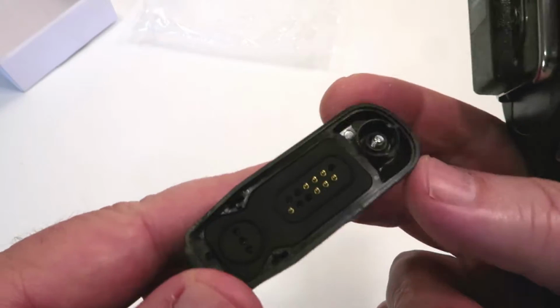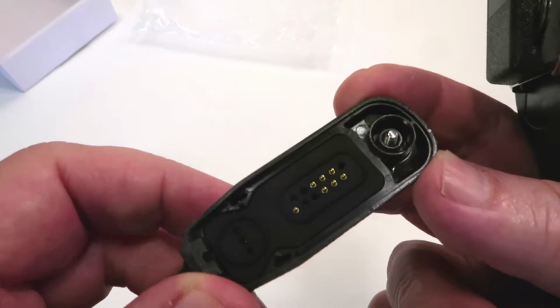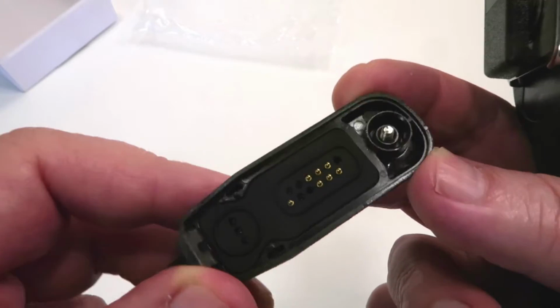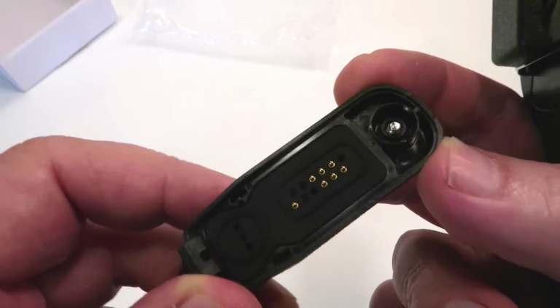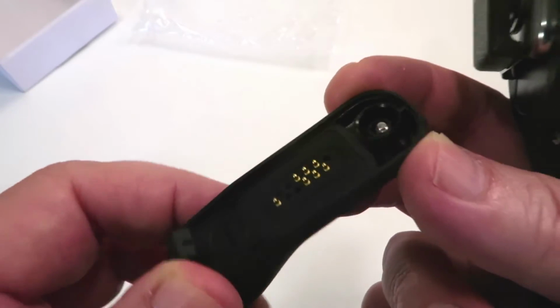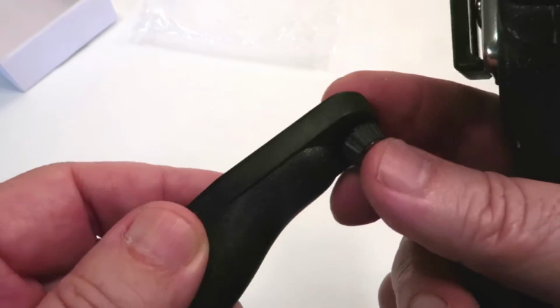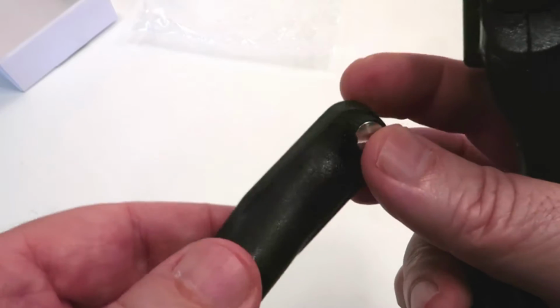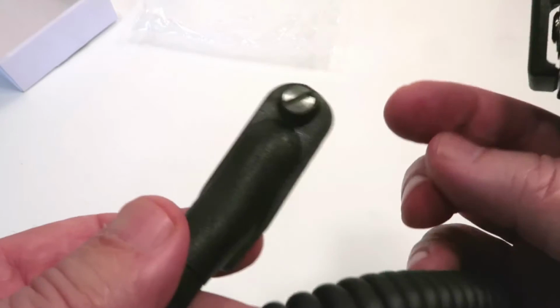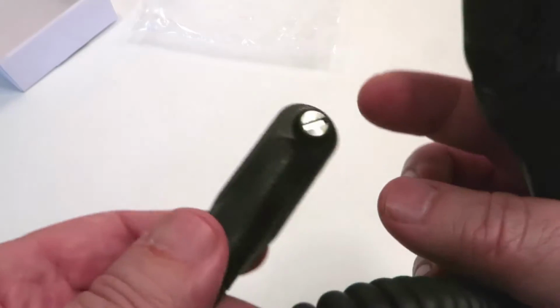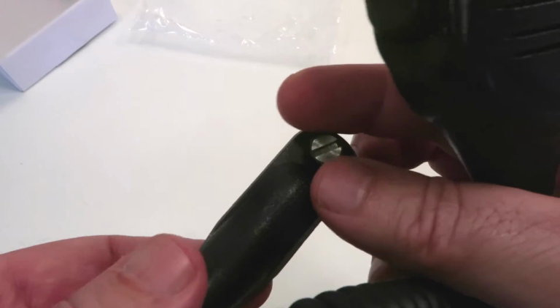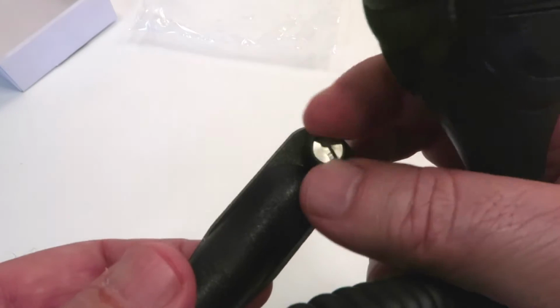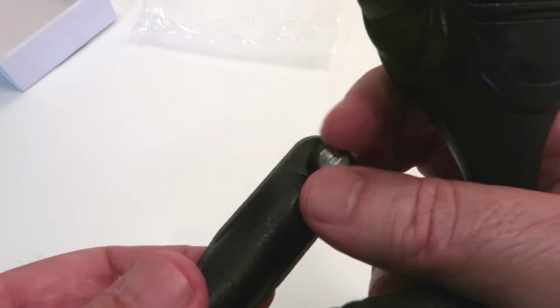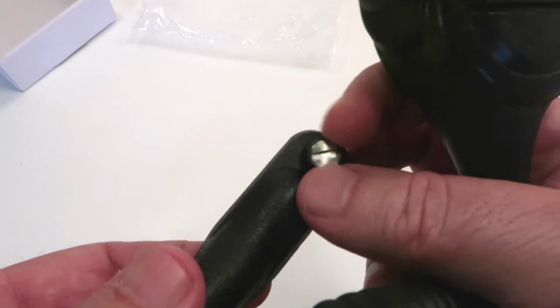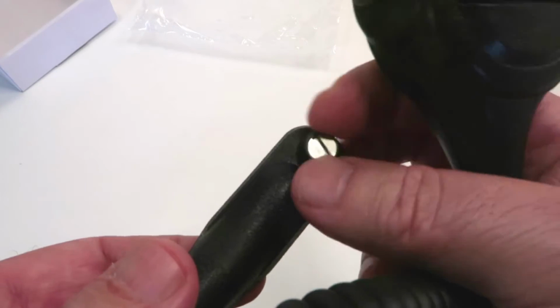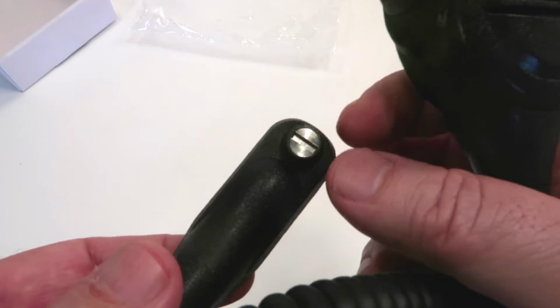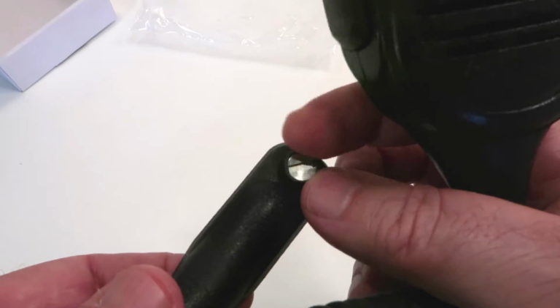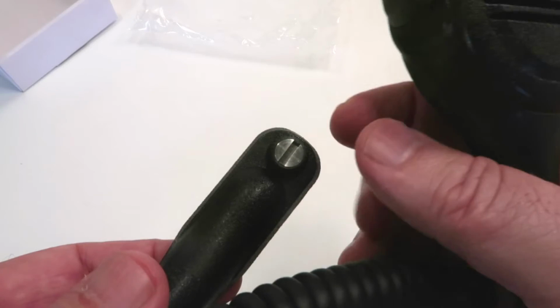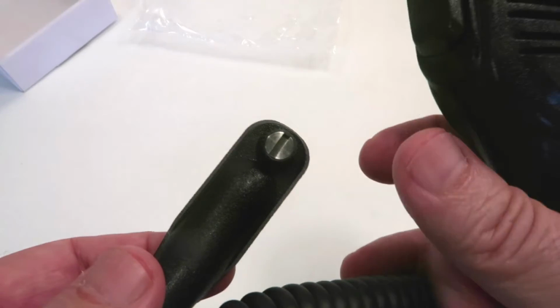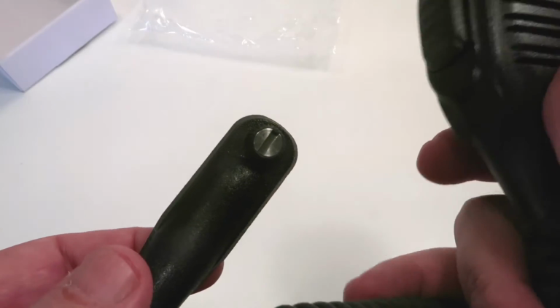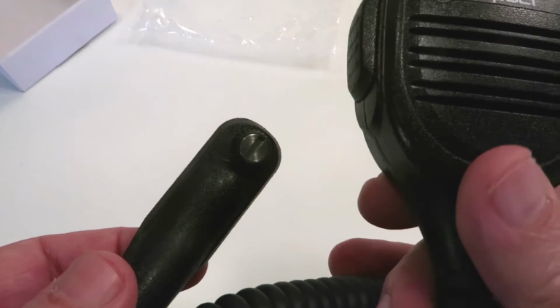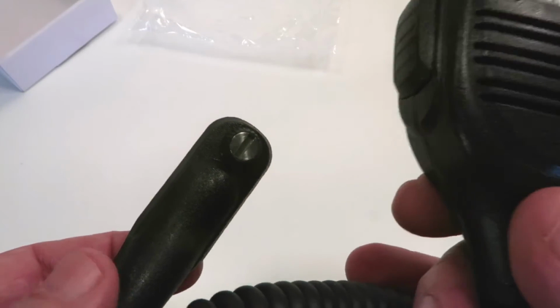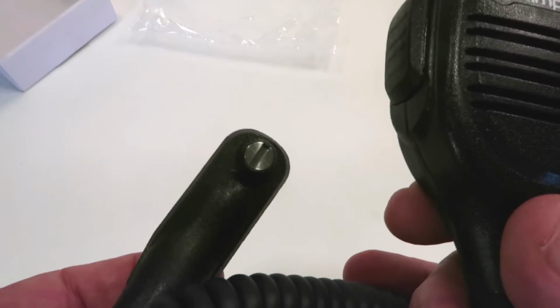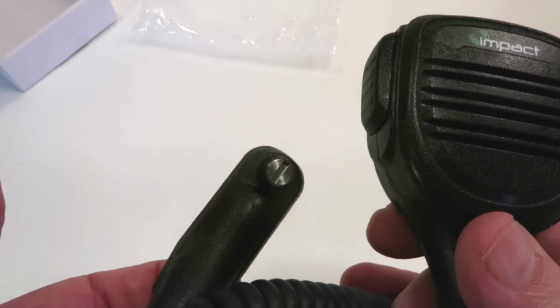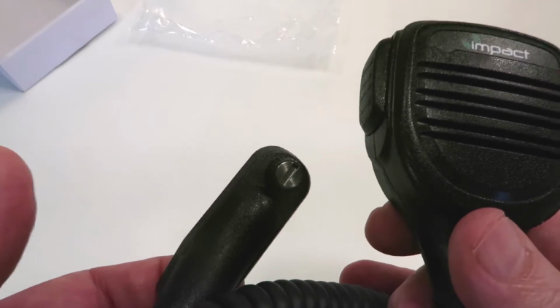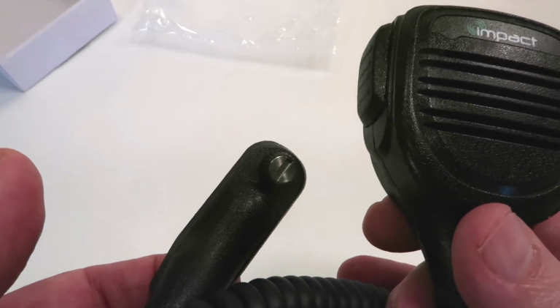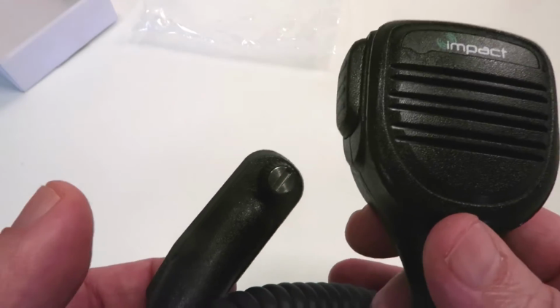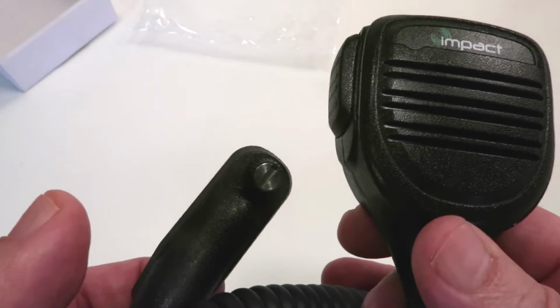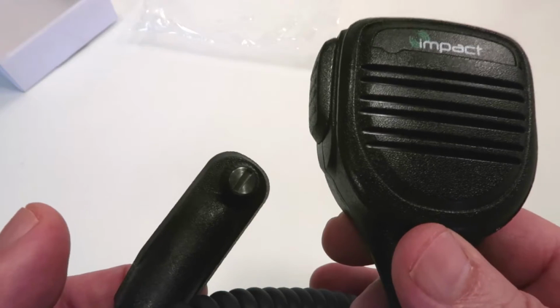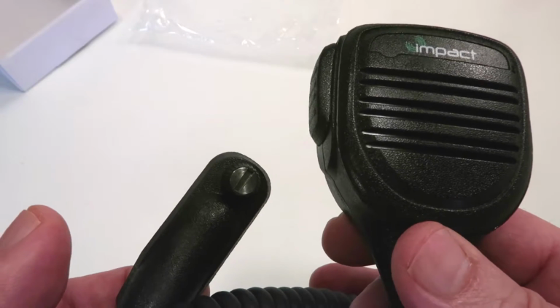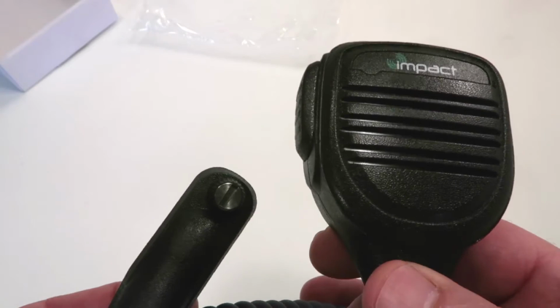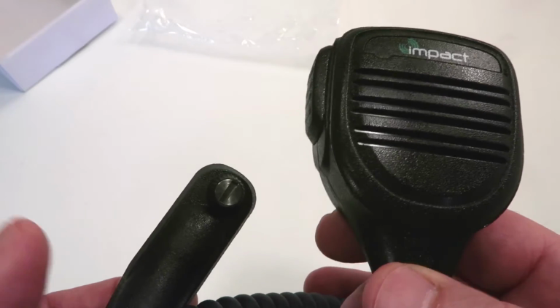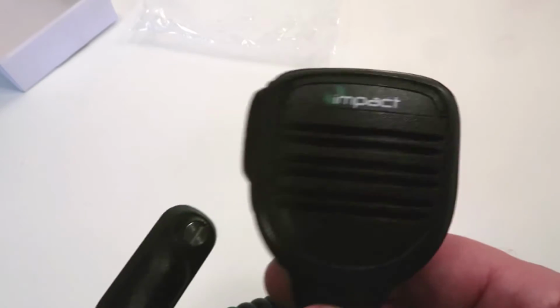The connection point is a direct connect multi-pin adapter with a screw to be able to secure it to the radio for longer use, or just leaving it mounted on a daily basis without removal.